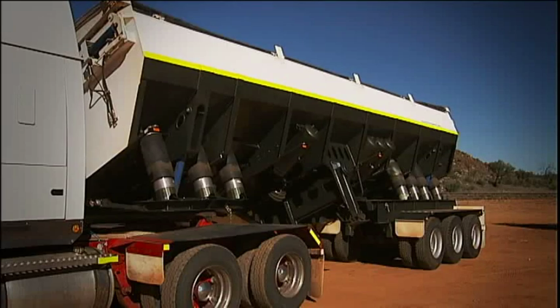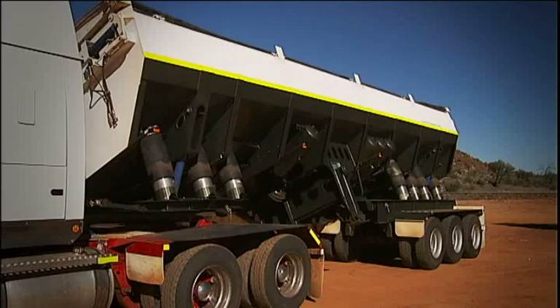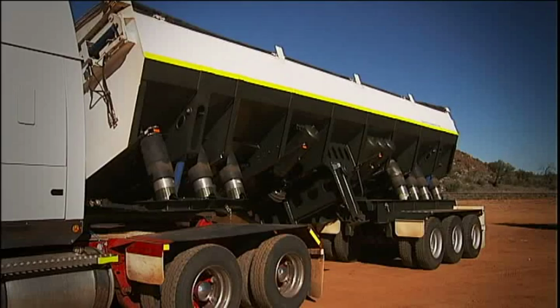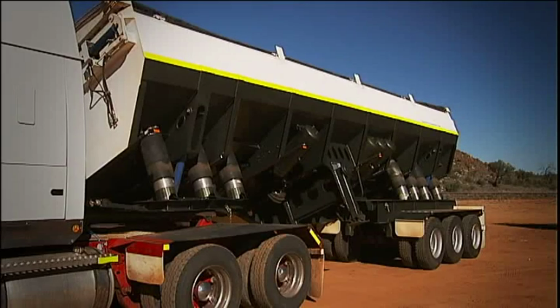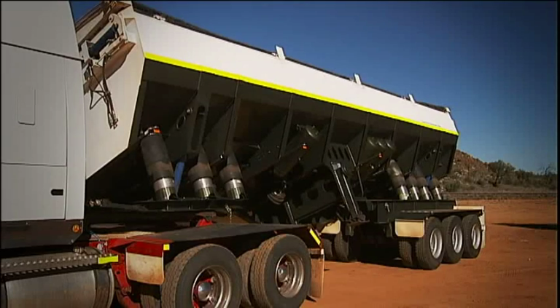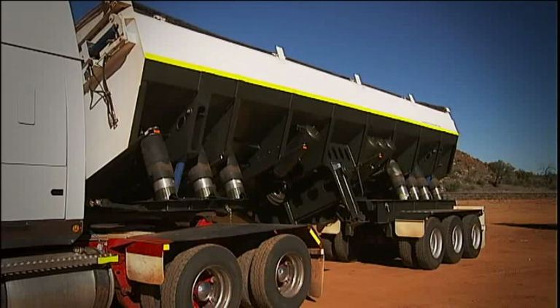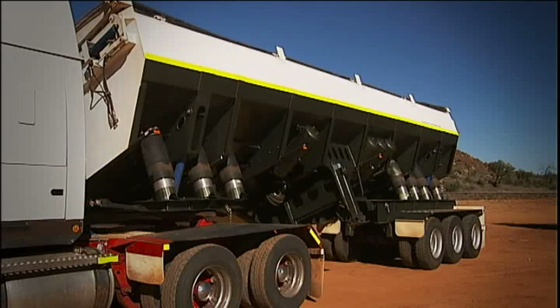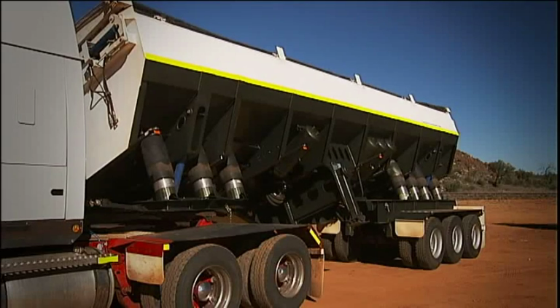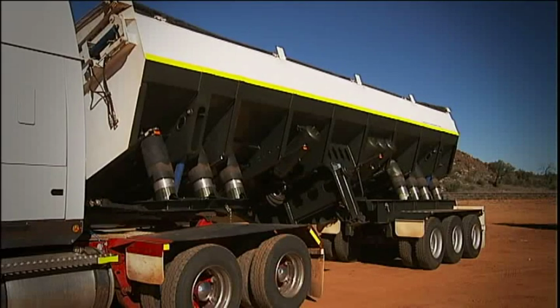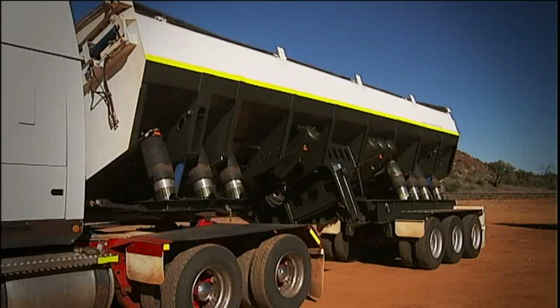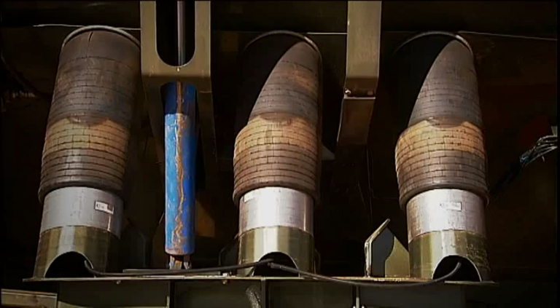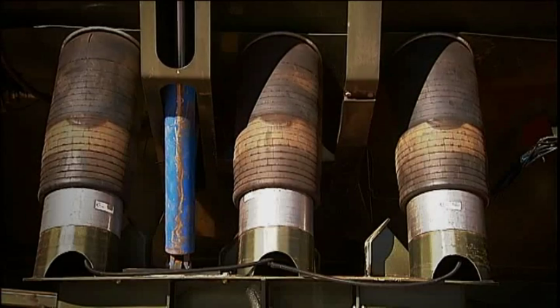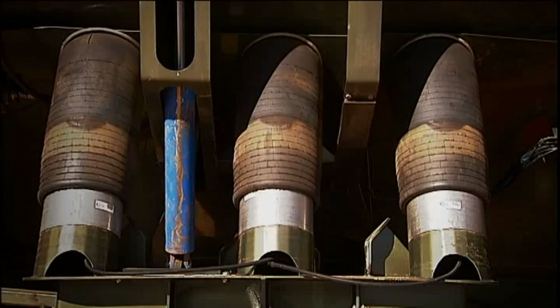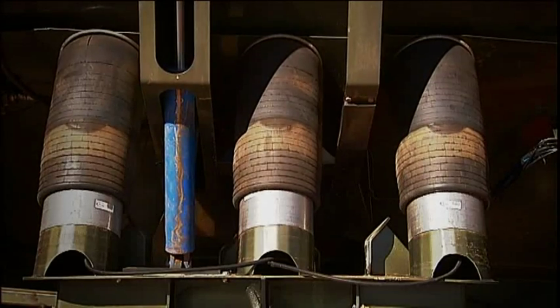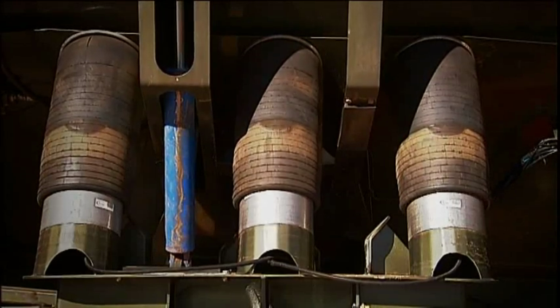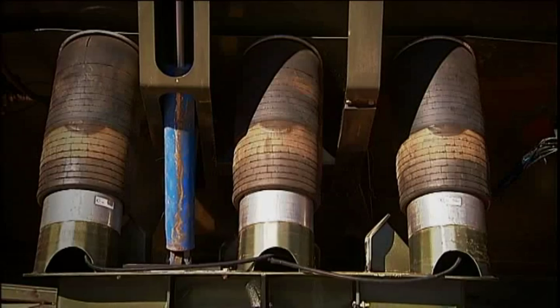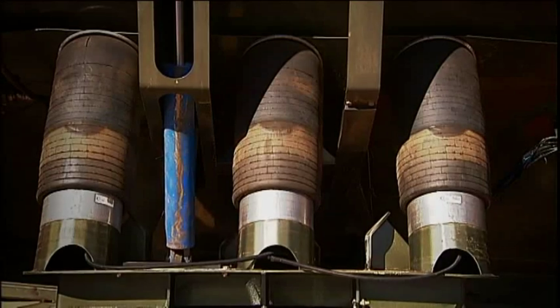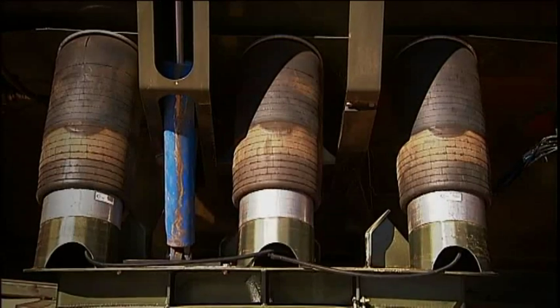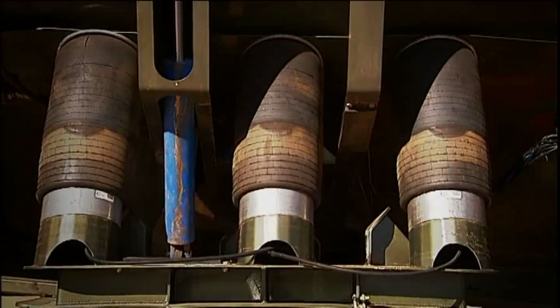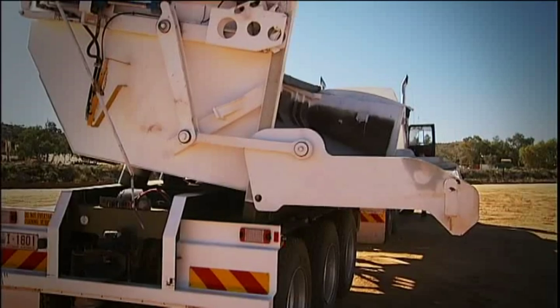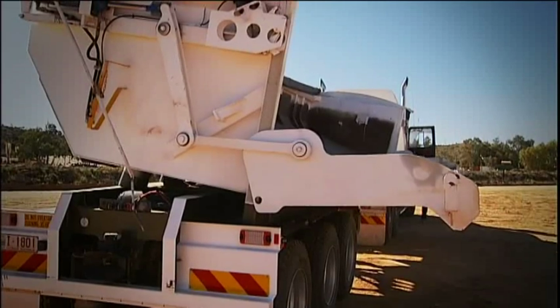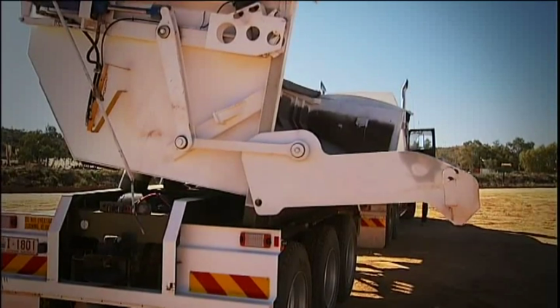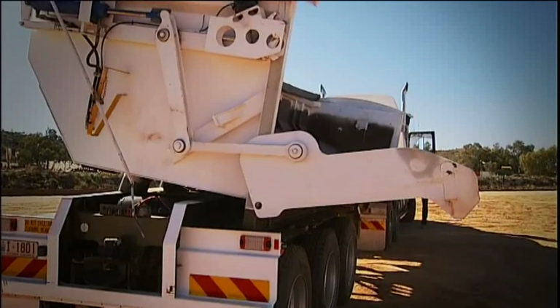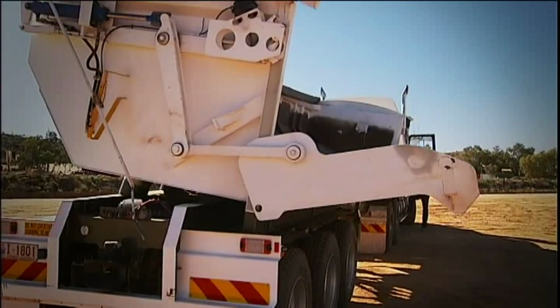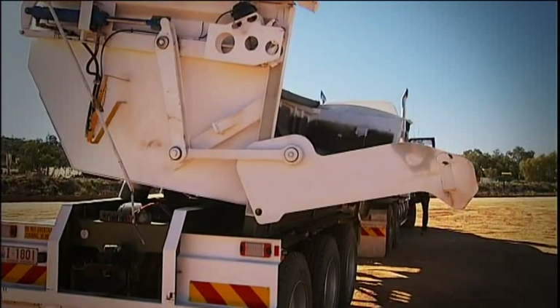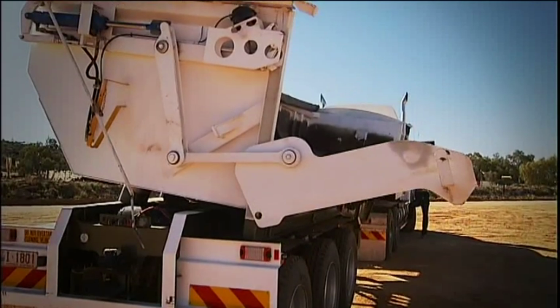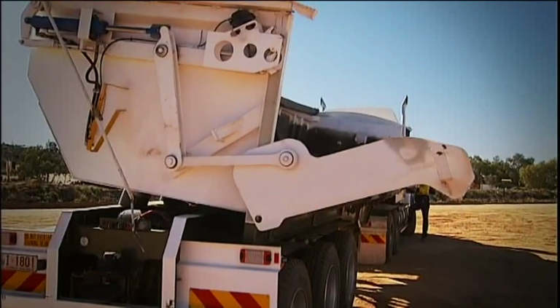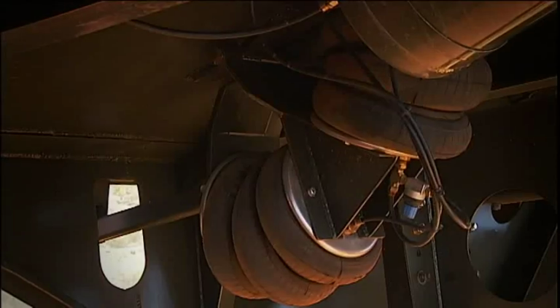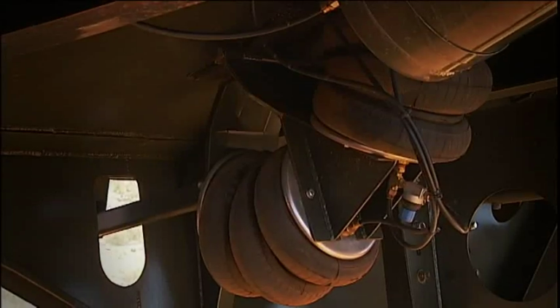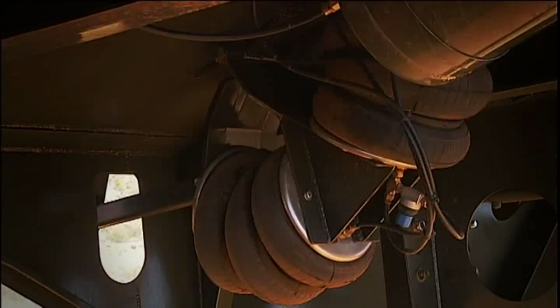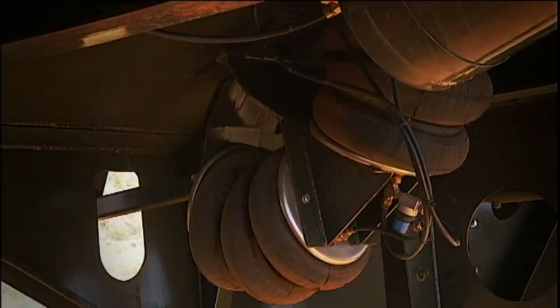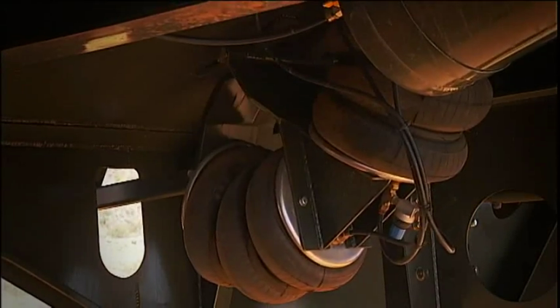The Airtip system requires less maintenance than any existing system. Each of the air rams in the Airtip is light and manageable enough to be handled comfortably by a single person.